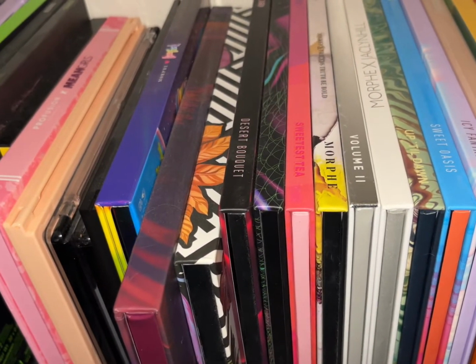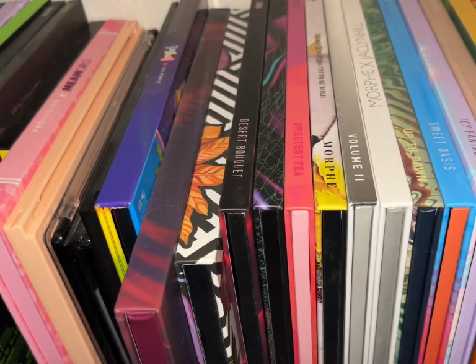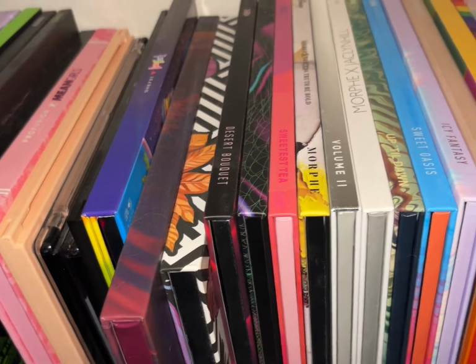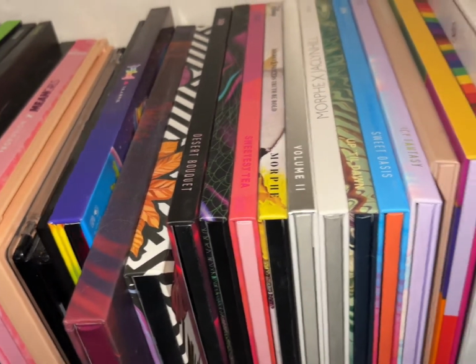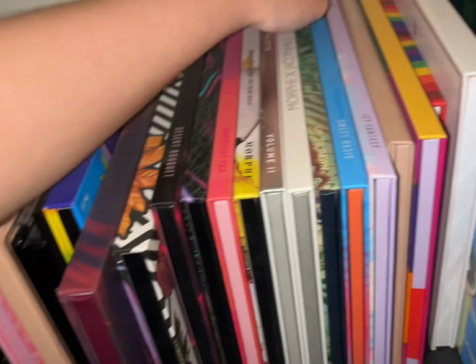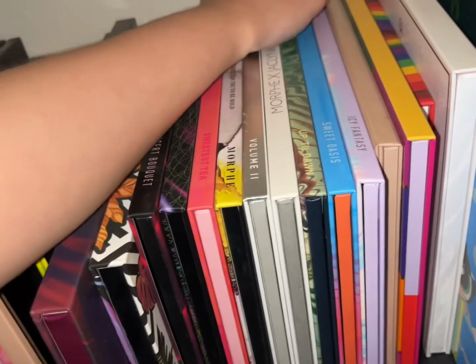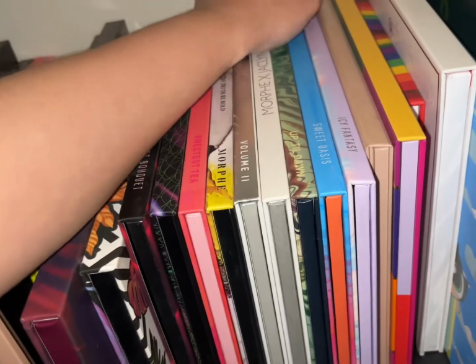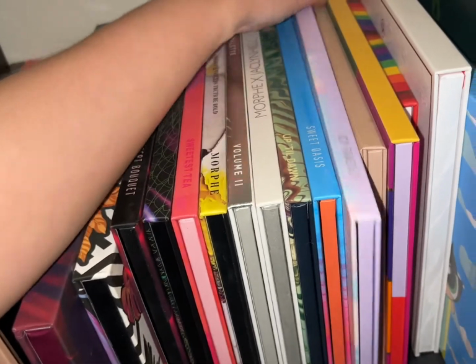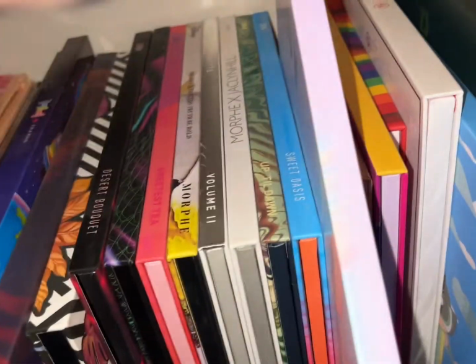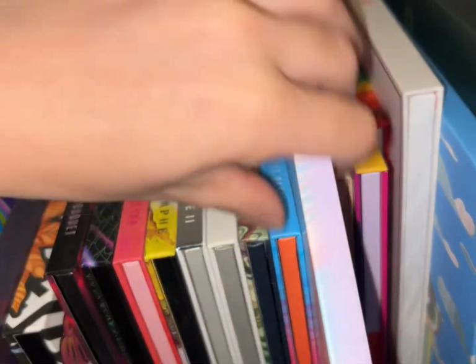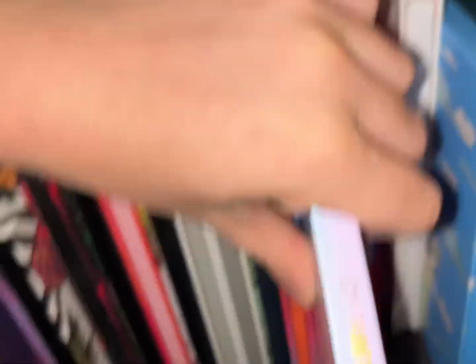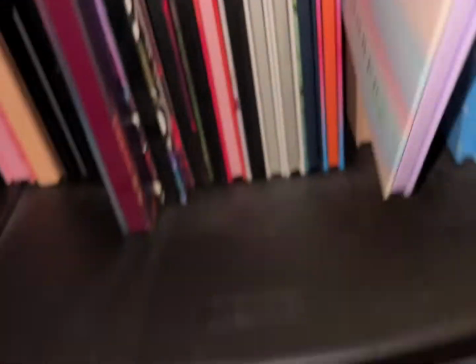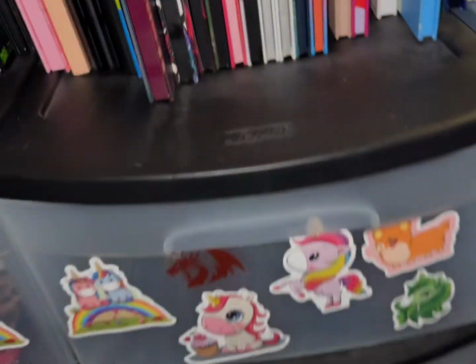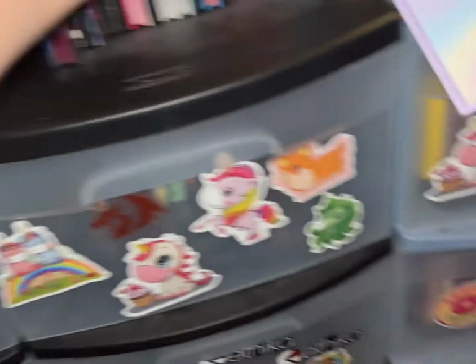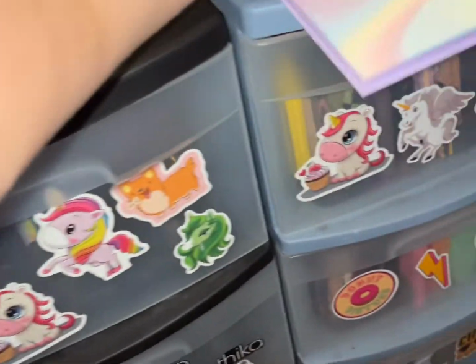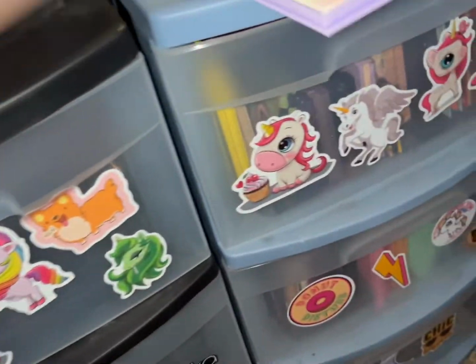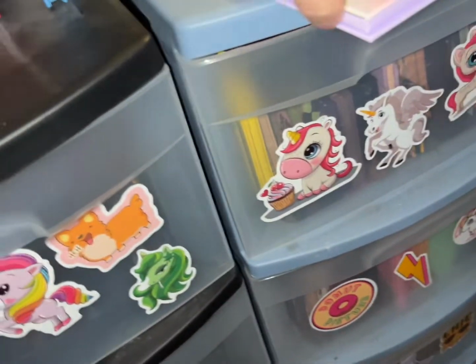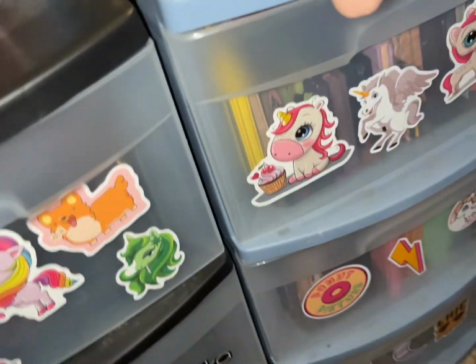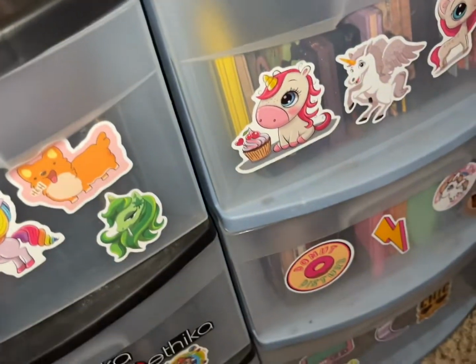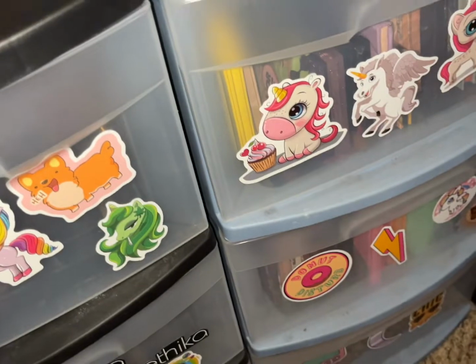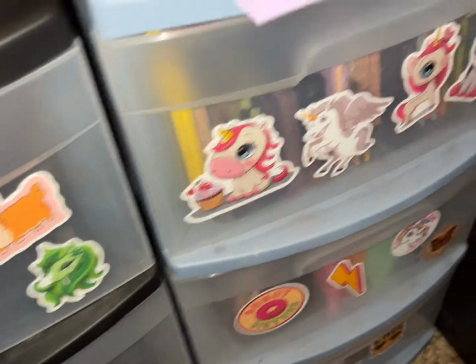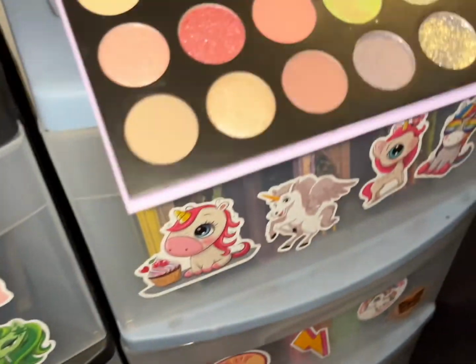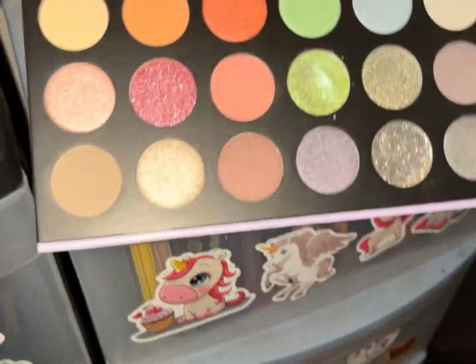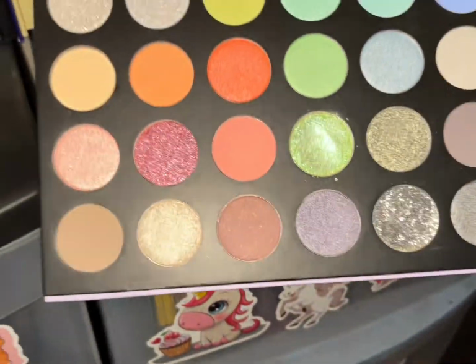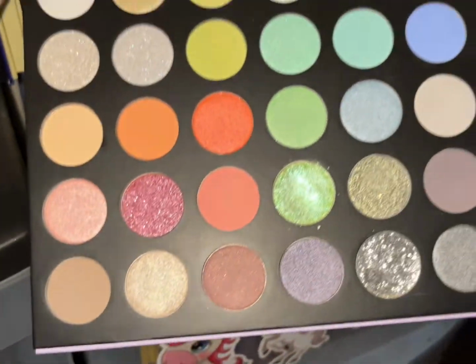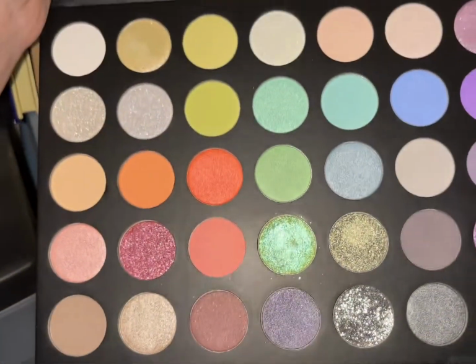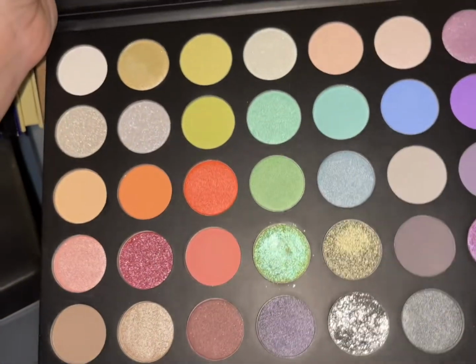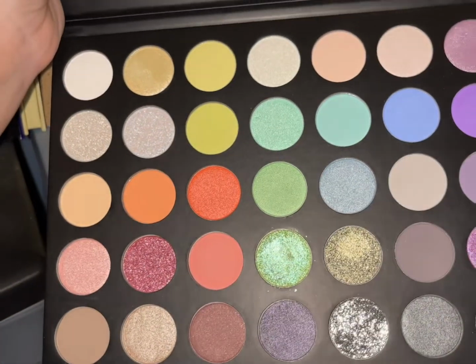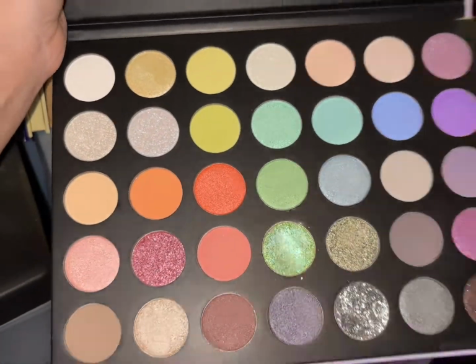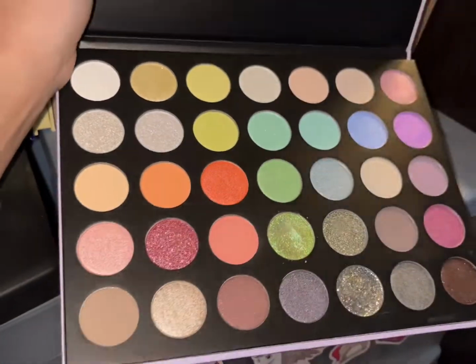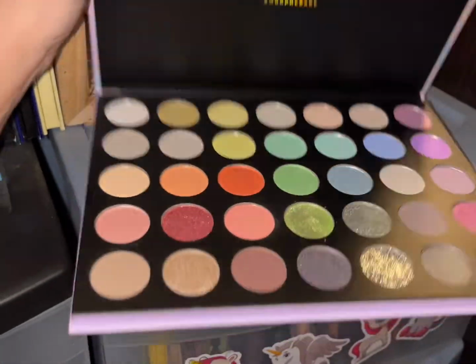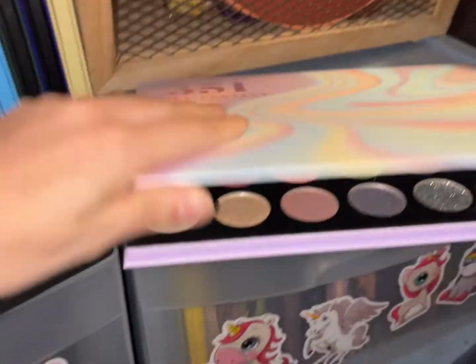It's a bit dusty up here. We have the 35E Icy Fantasy — I haven't used this for a bit. Oh, my cat is attacking my foot! Yeah, let's use Icy Fantasy from Morphe.